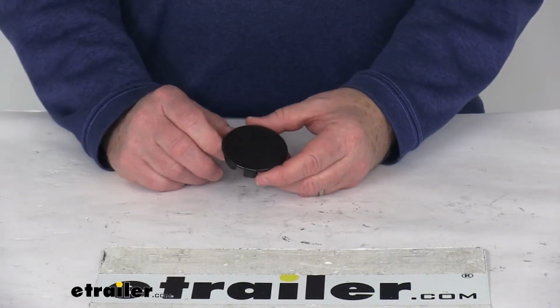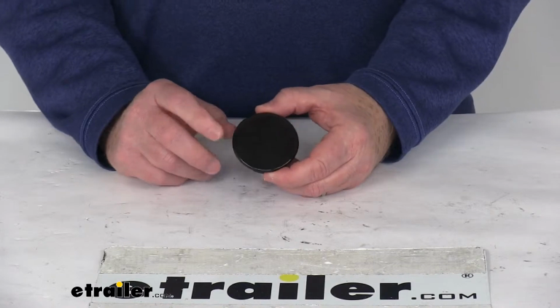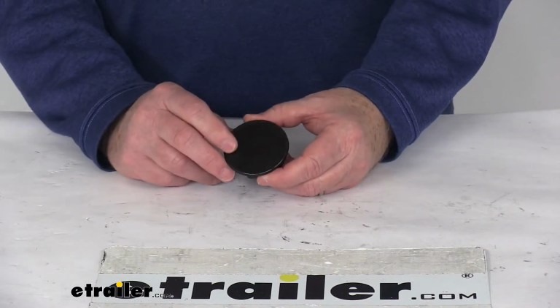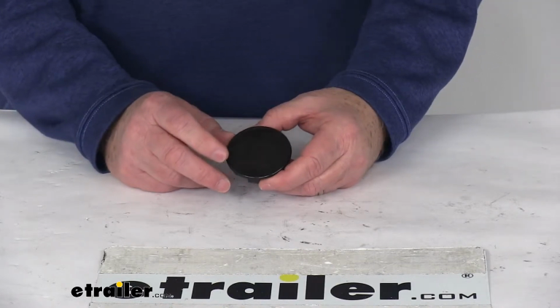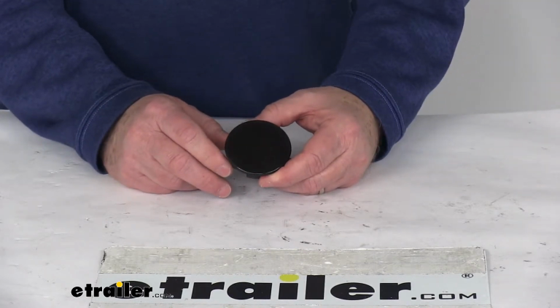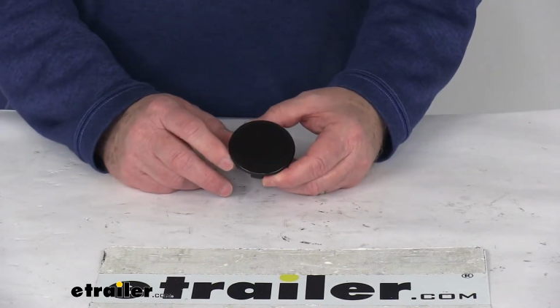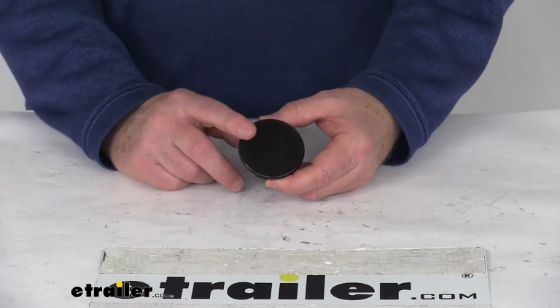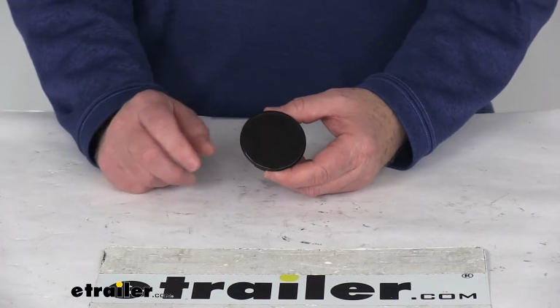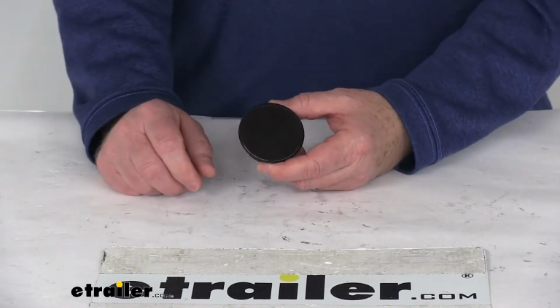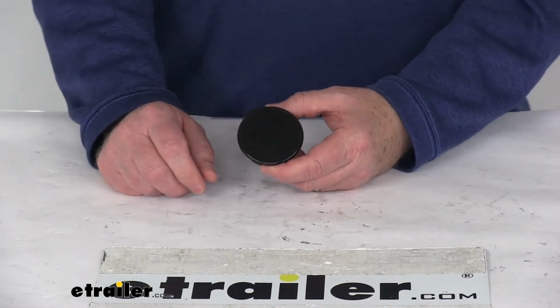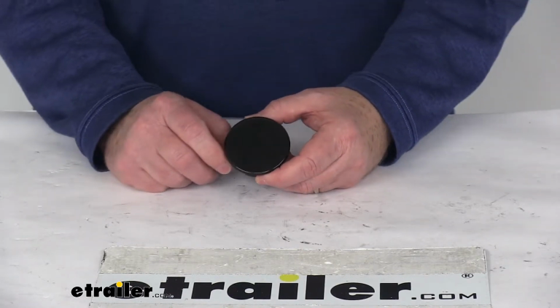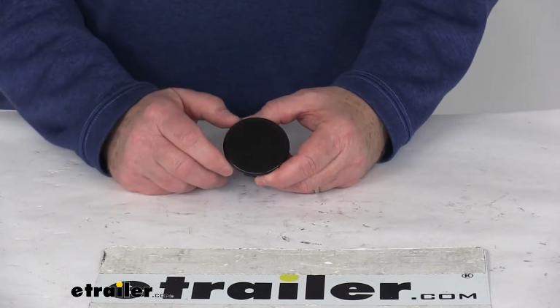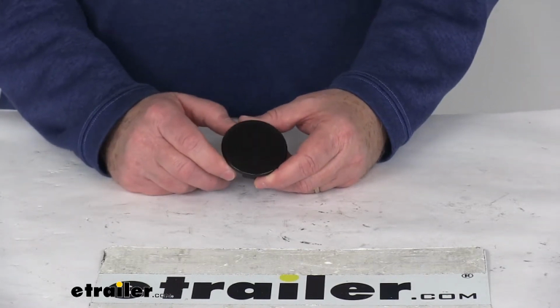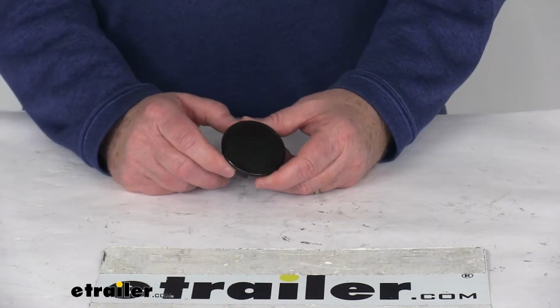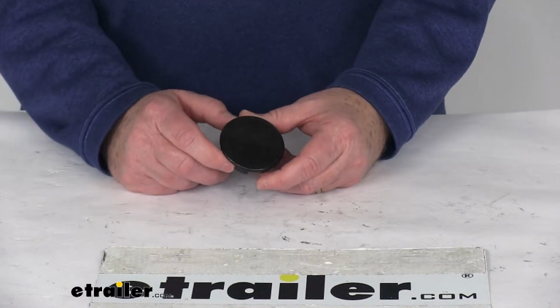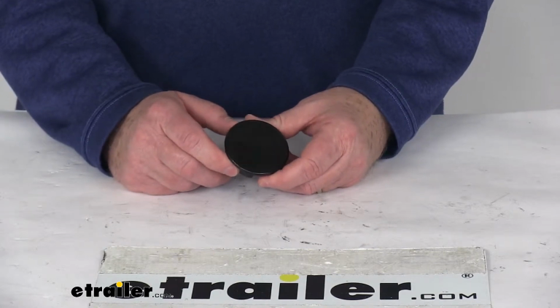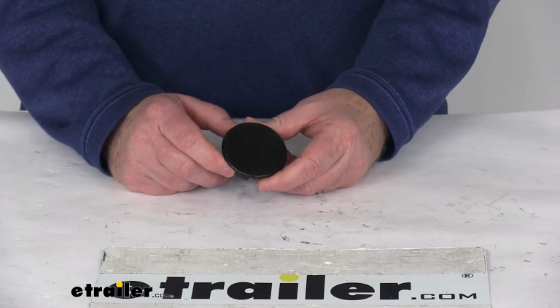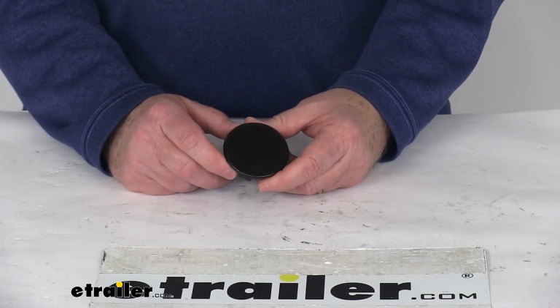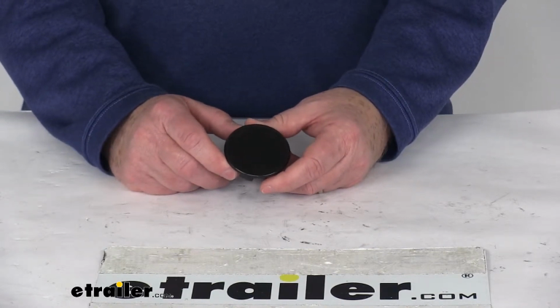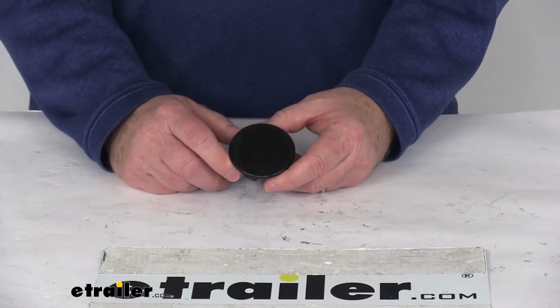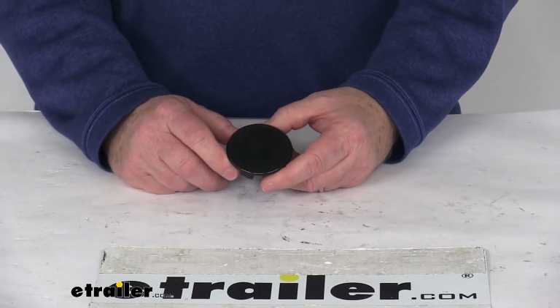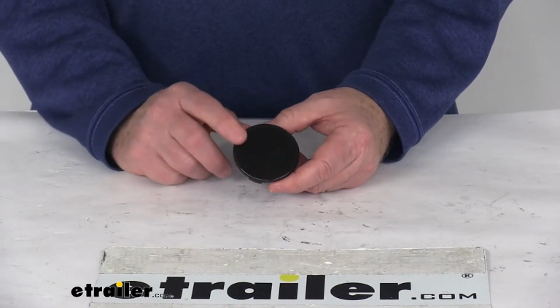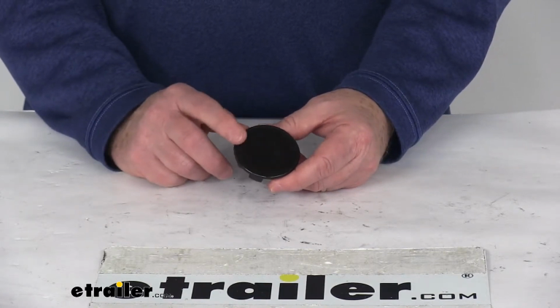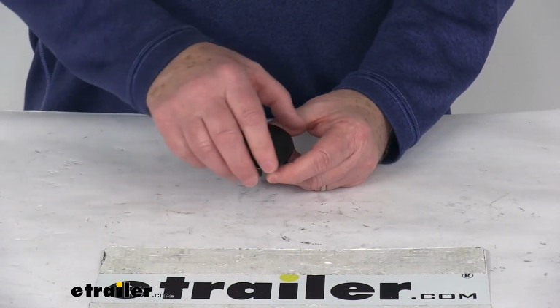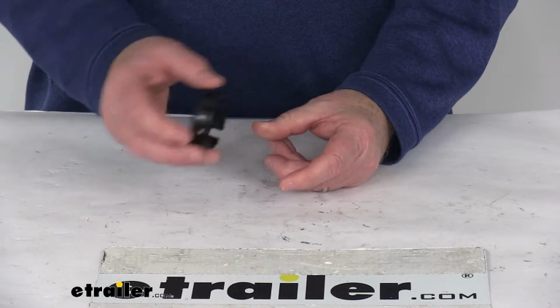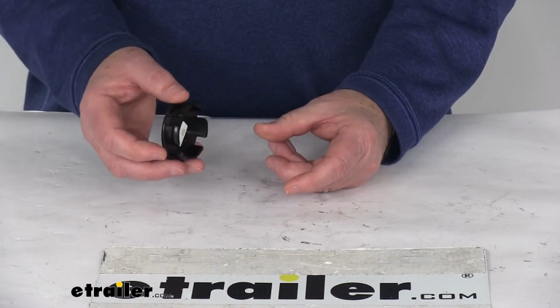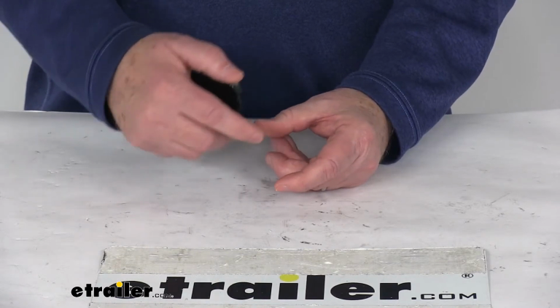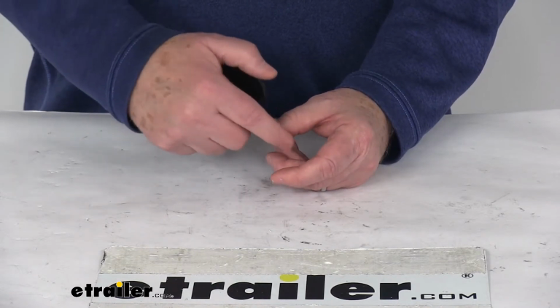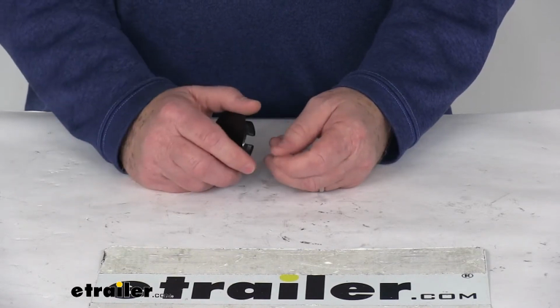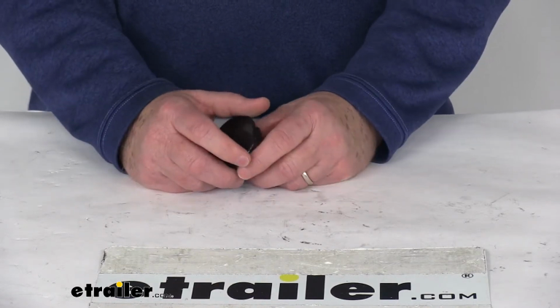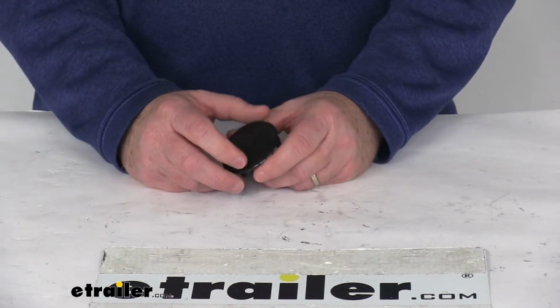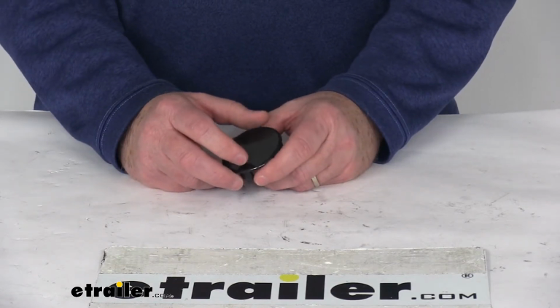It's used on trailers that have easy lube axles. An easy lube axle has a grease fitting on the end of the spindle that allows you to pump grease into the bearings without having to remove the wheels. This plug is what will pop out of the center cap and allows you access to that grease fitting.